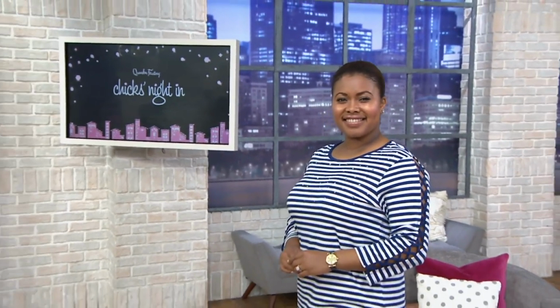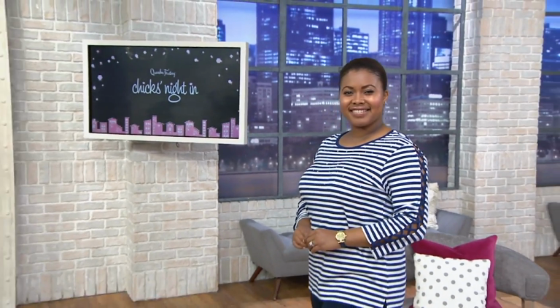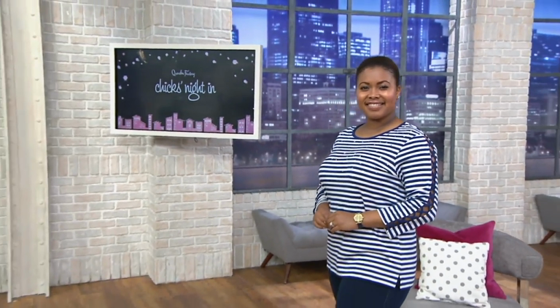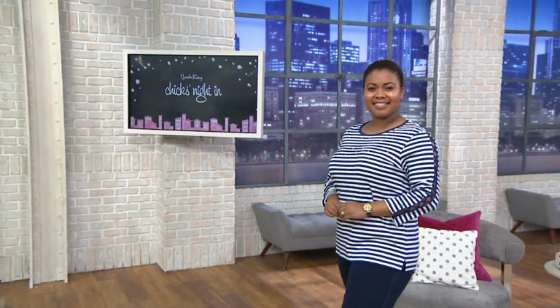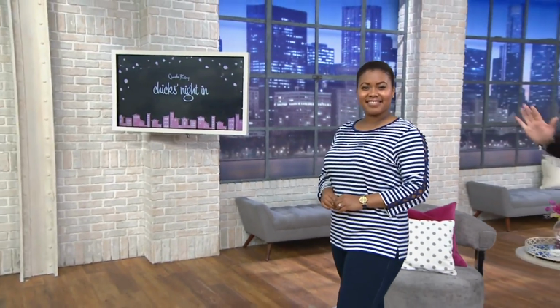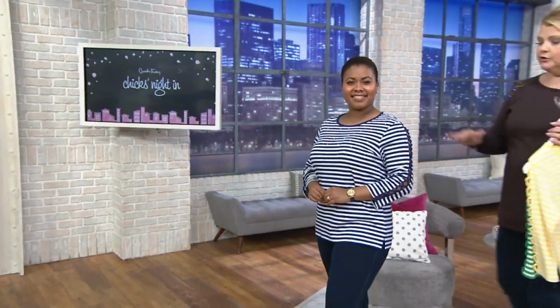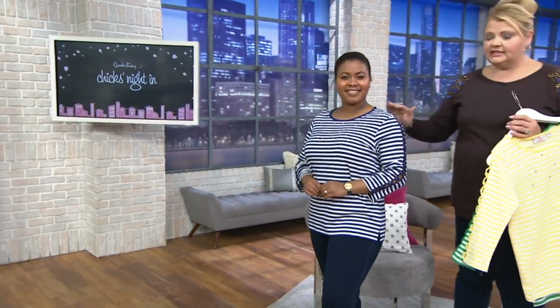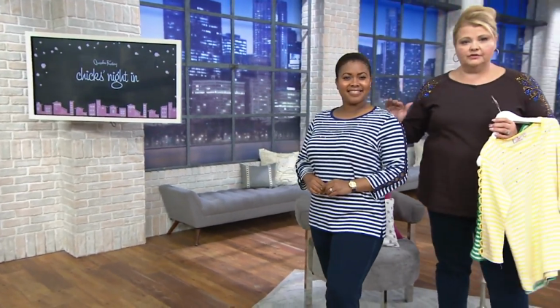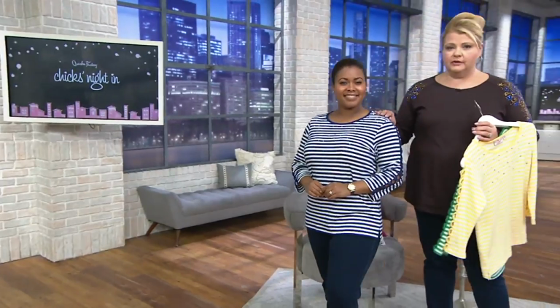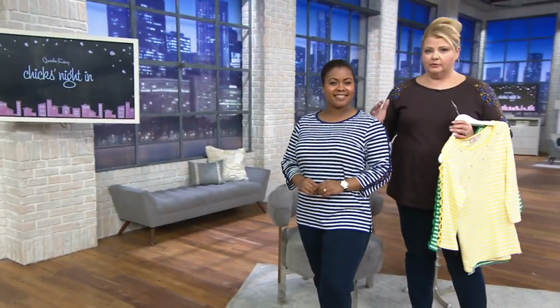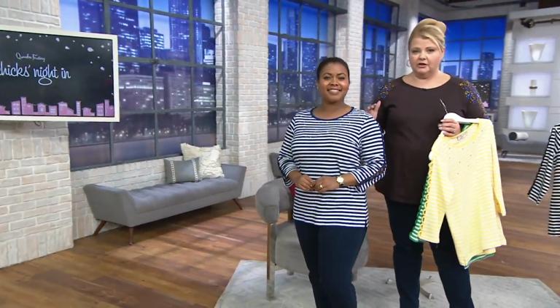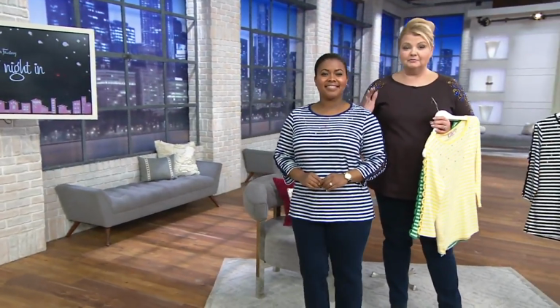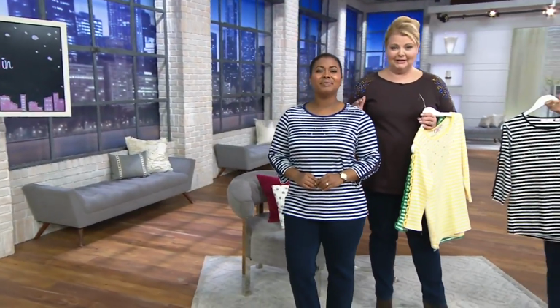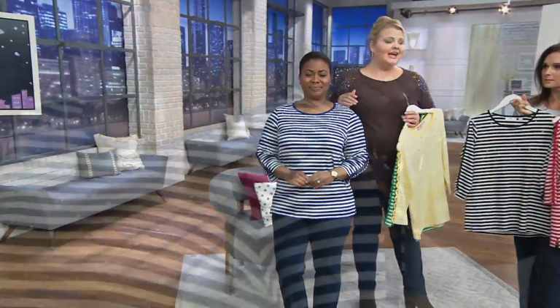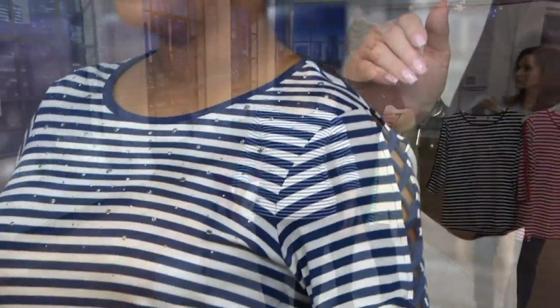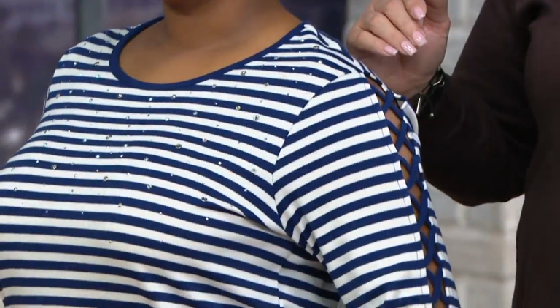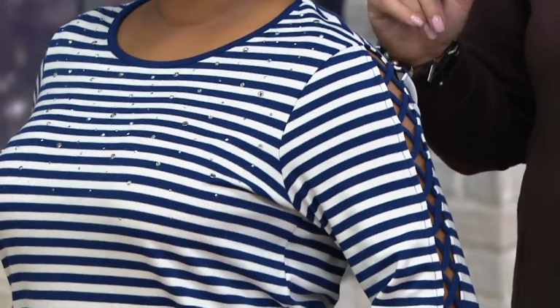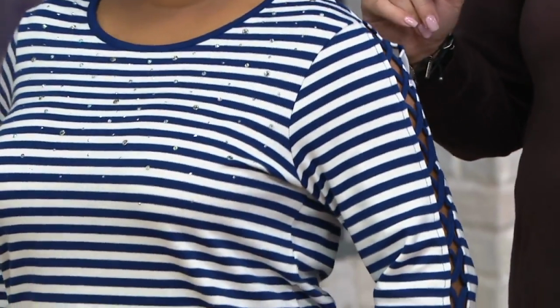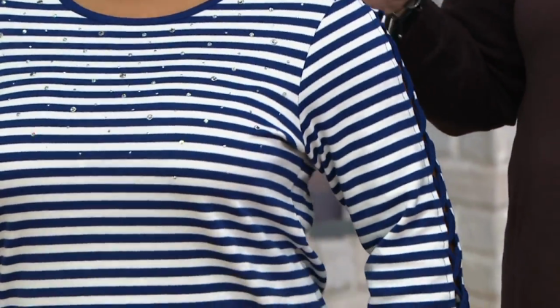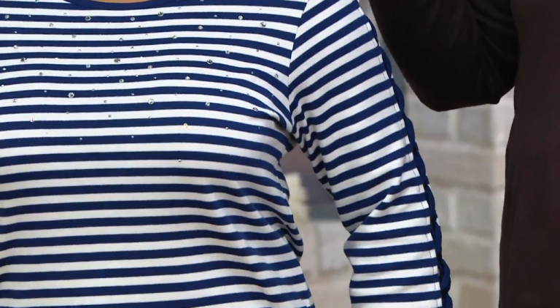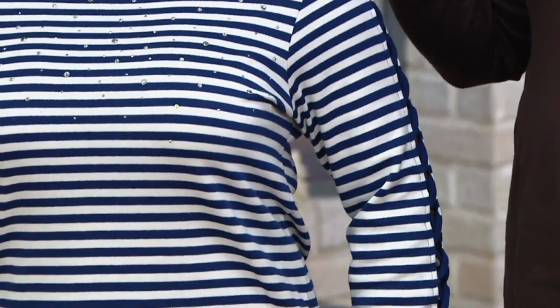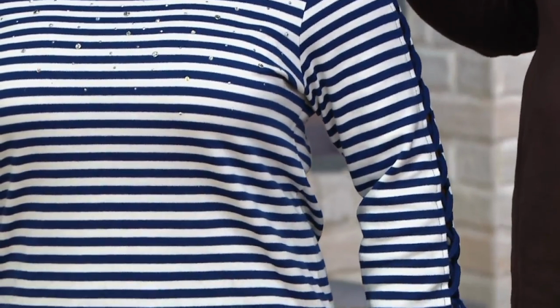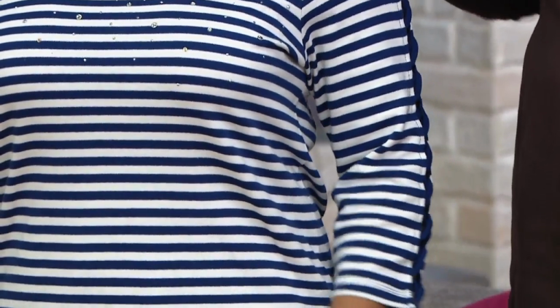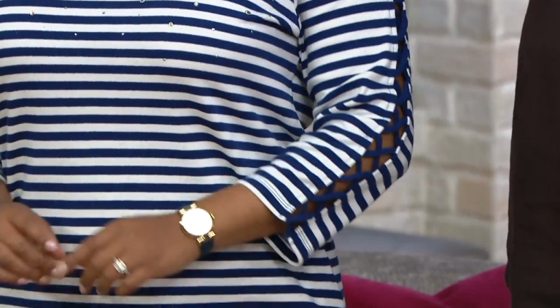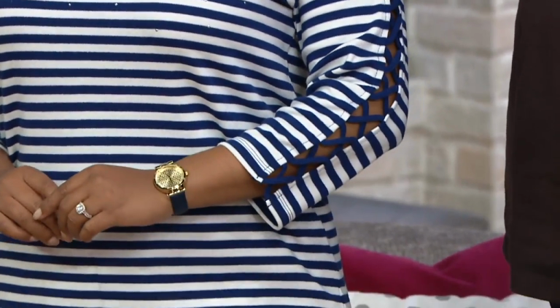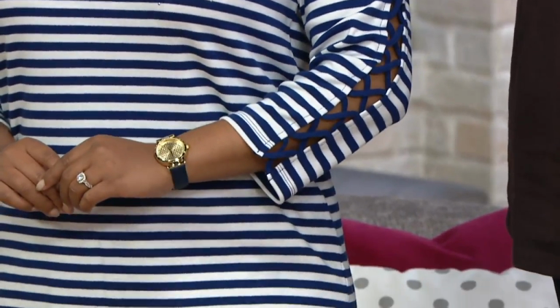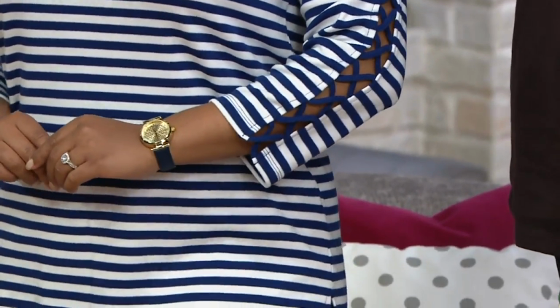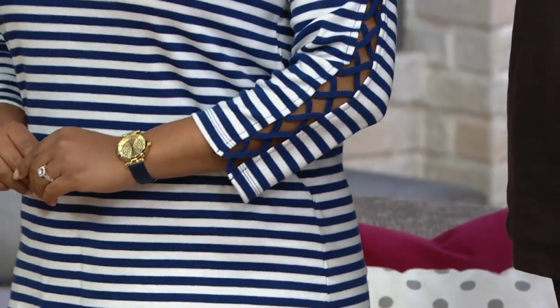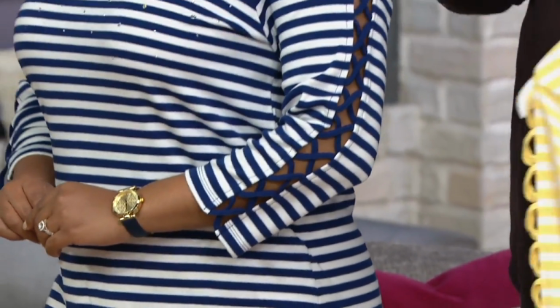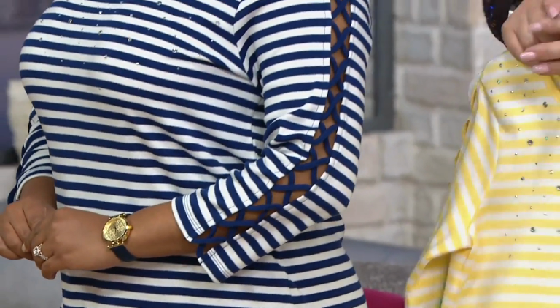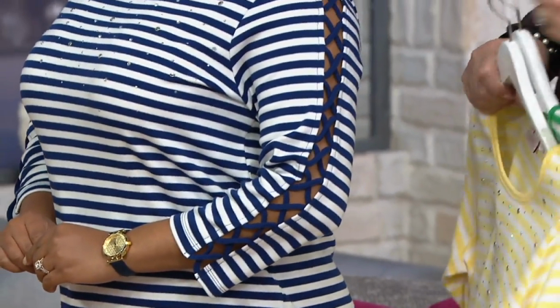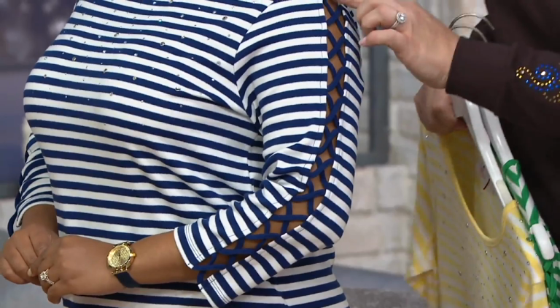Here you have this gorgeous top on our gorgeous Talia, who's 5'2½" and wears our size medium. She had a little trouble this morning with recalling the sizes, but can you just turn to the side? I really want to show the sleeve detail here.